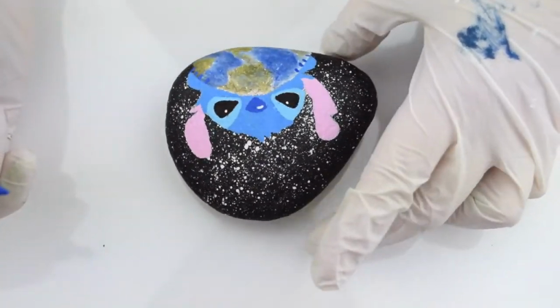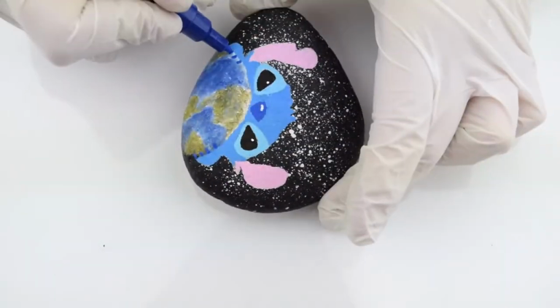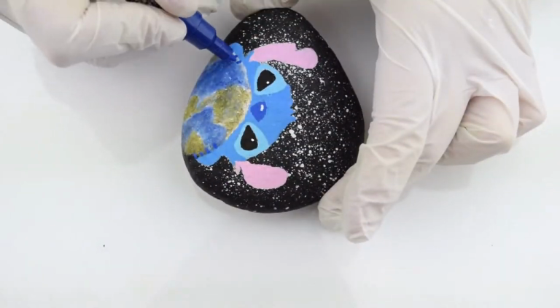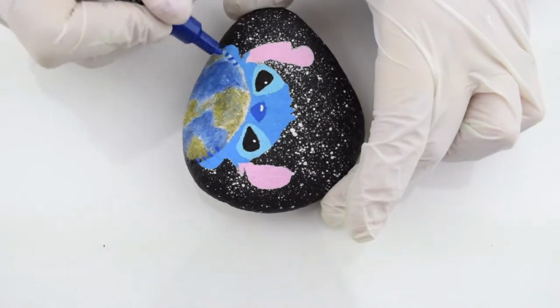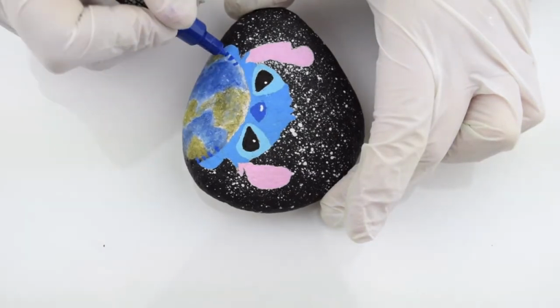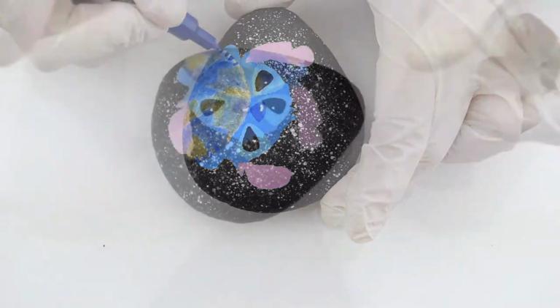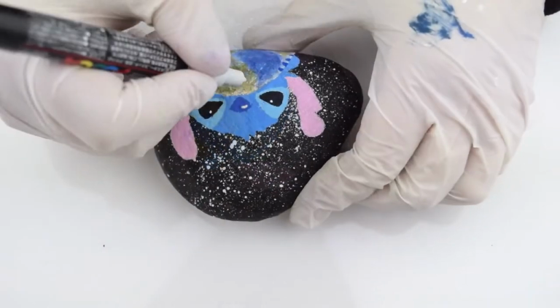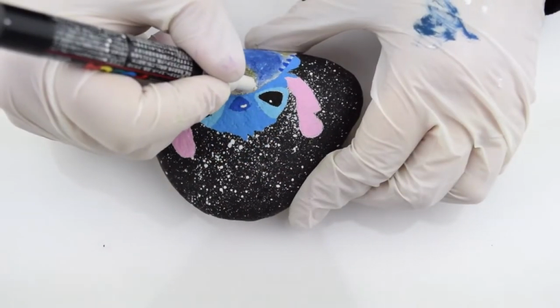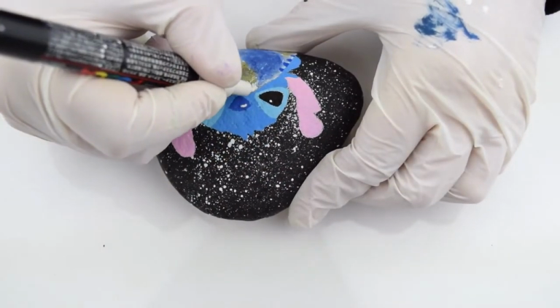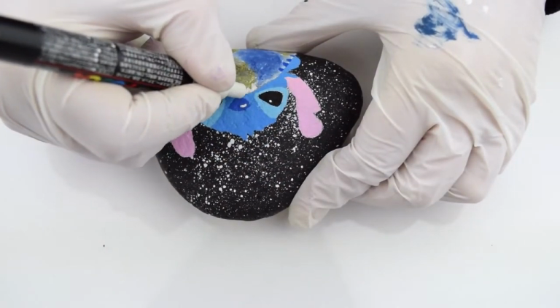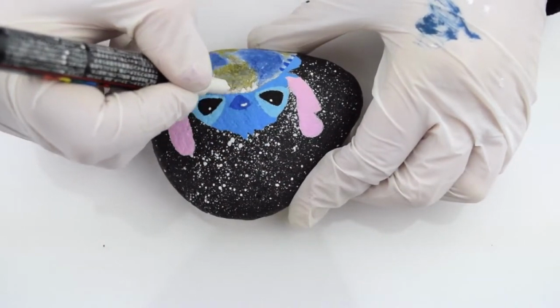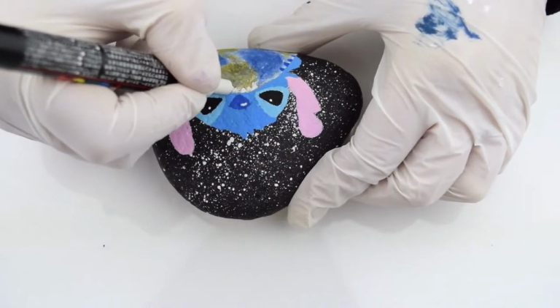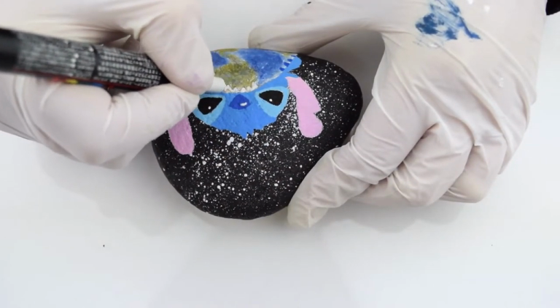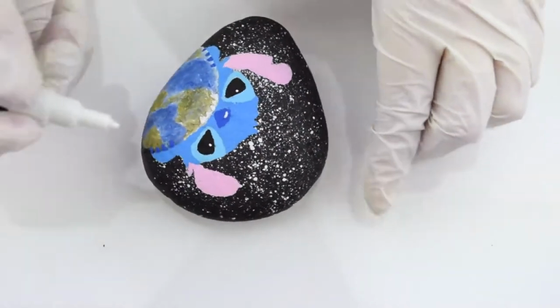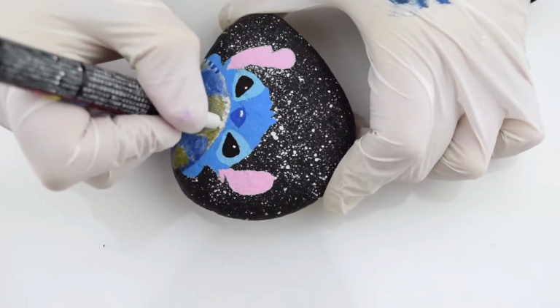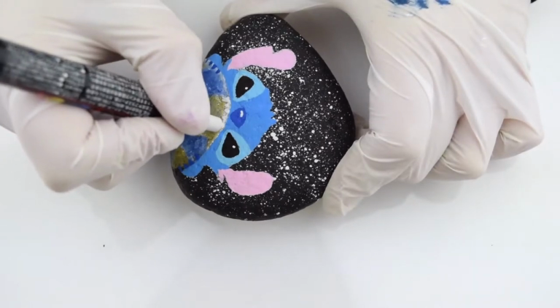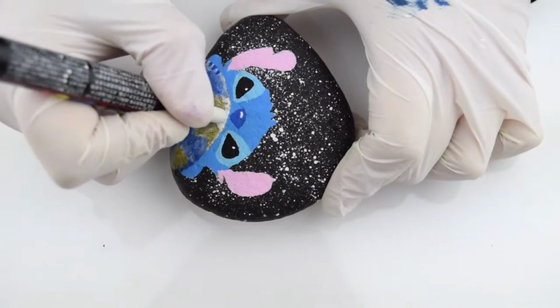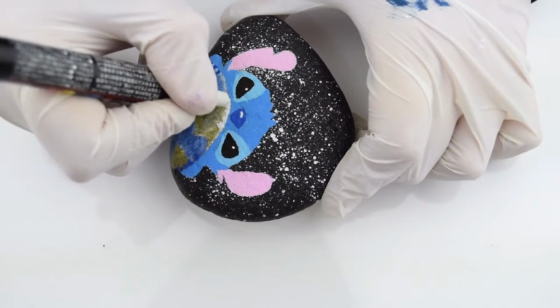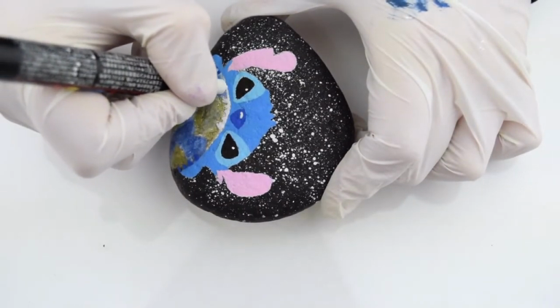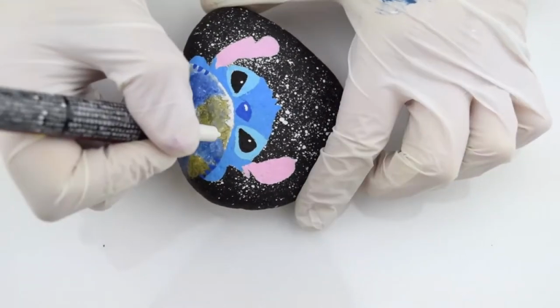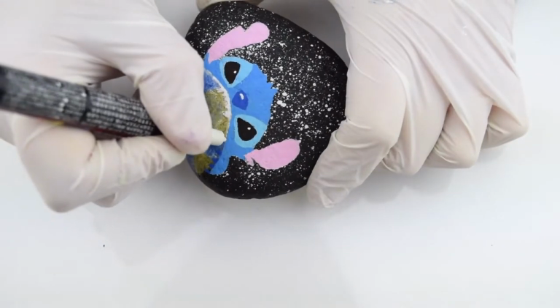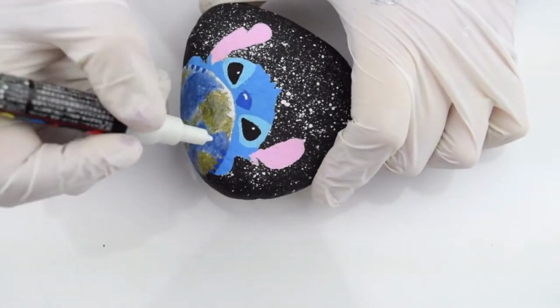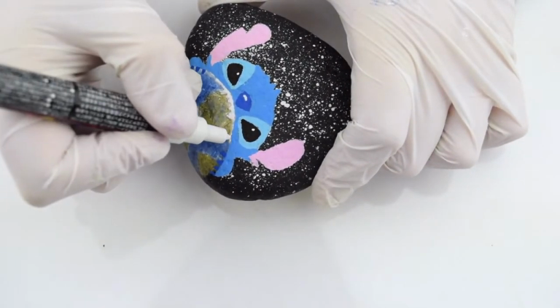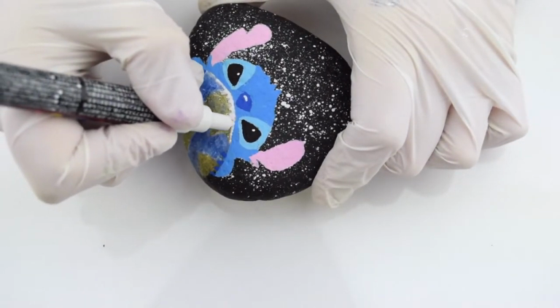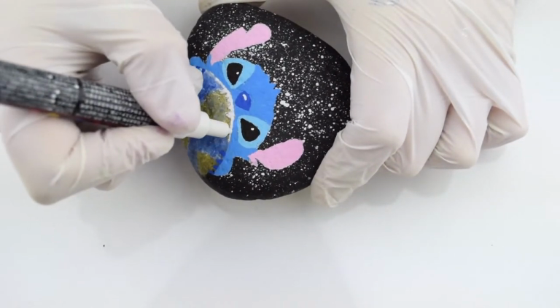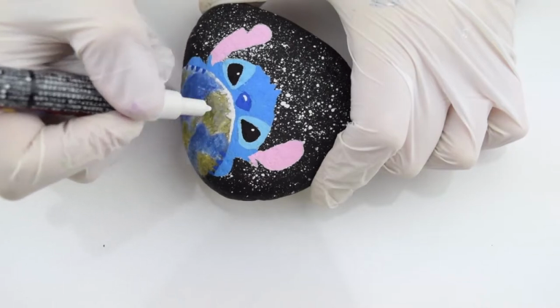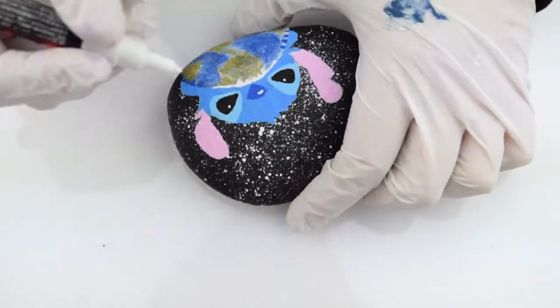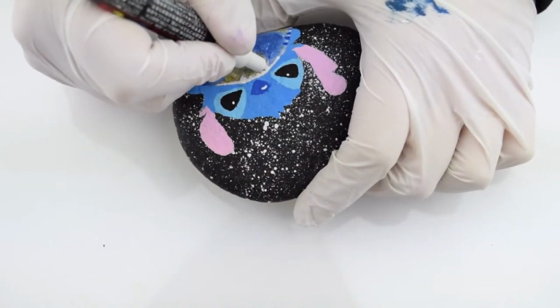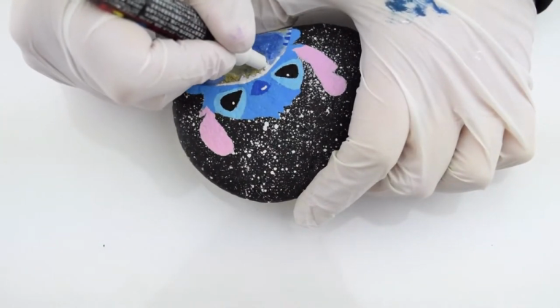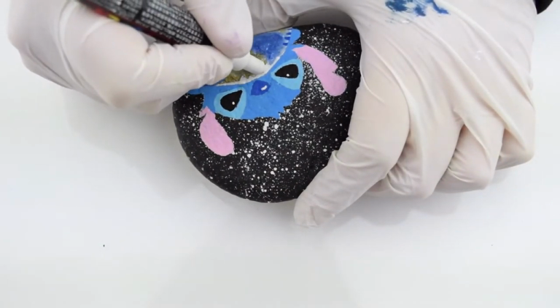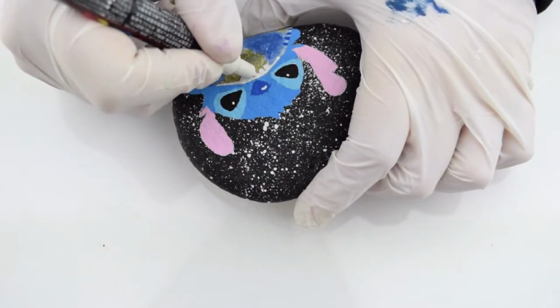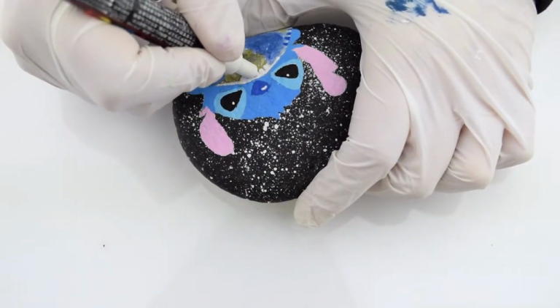The first details are your reflectors, and the second details are things like fingernails and the teeth. All of this has to be dry by the time you do this so your paint pens and acrylic paints won't mix together.